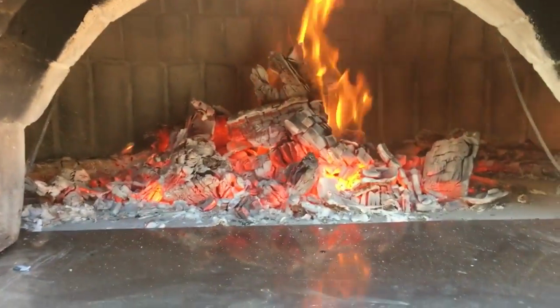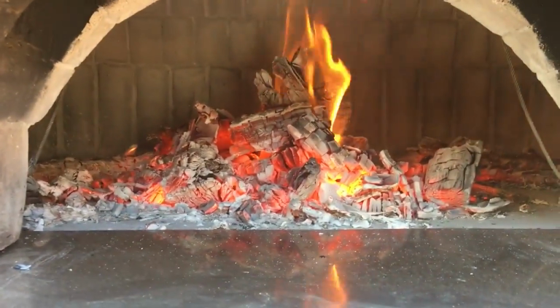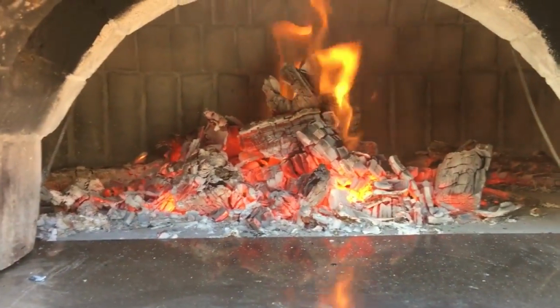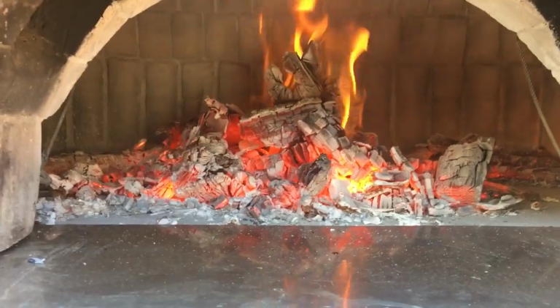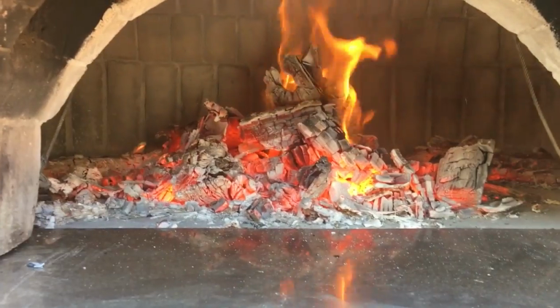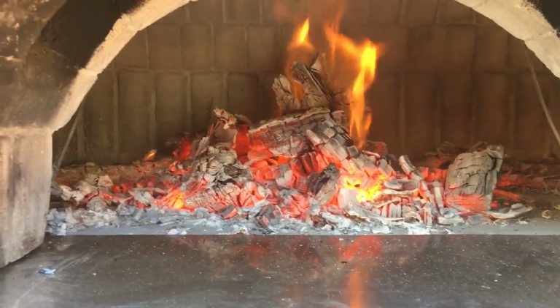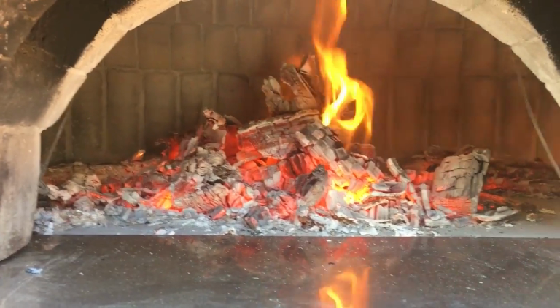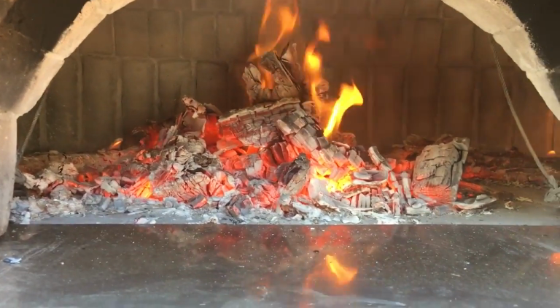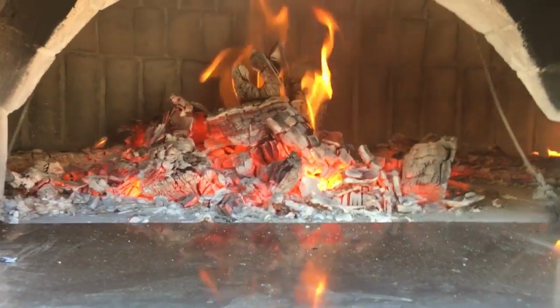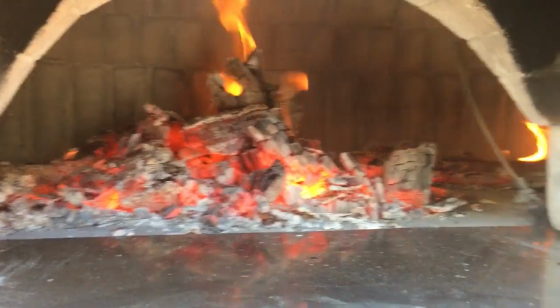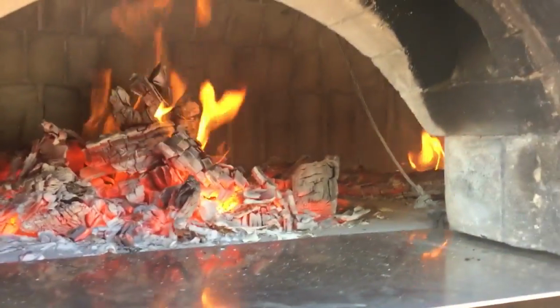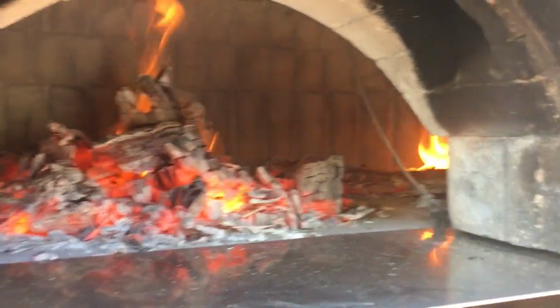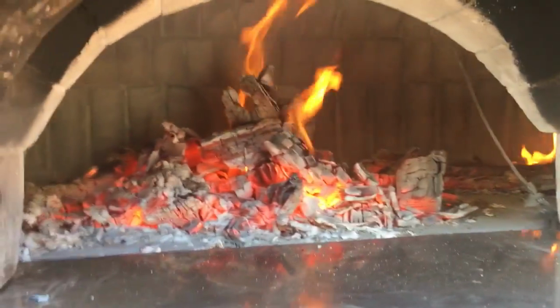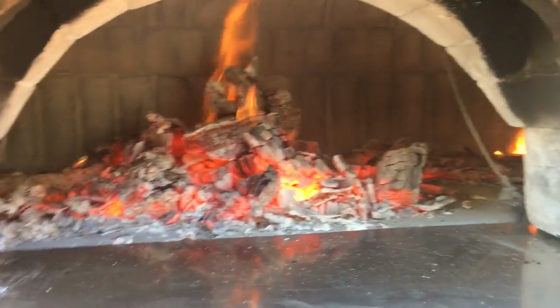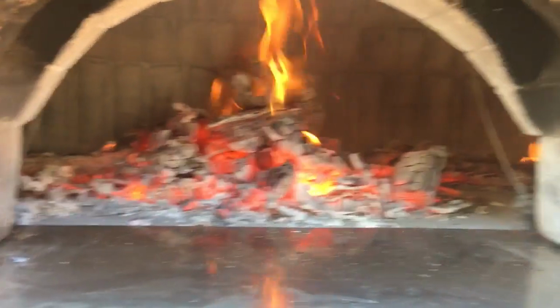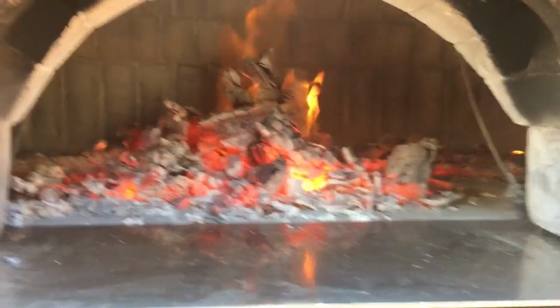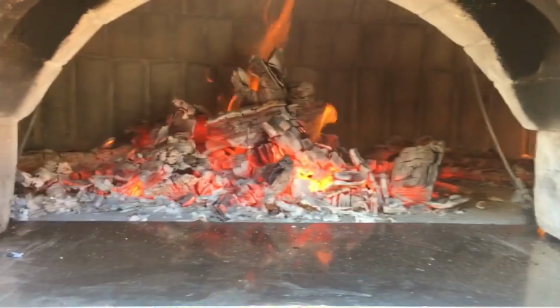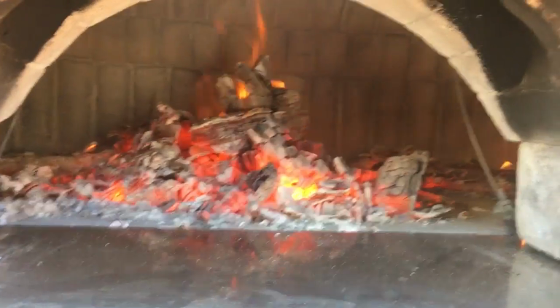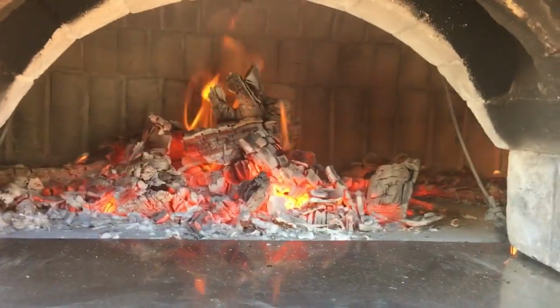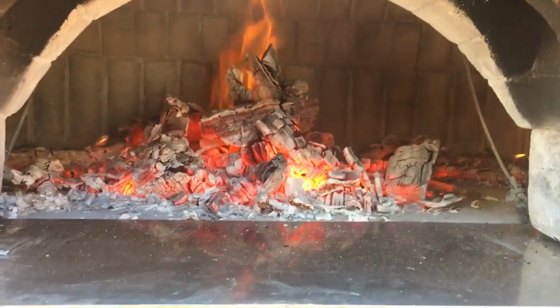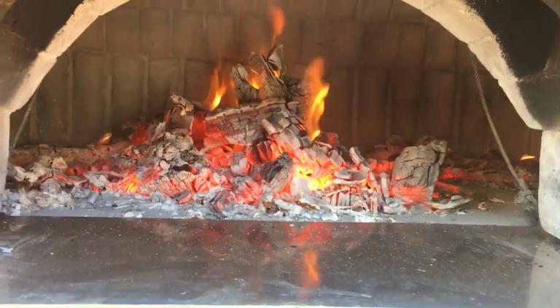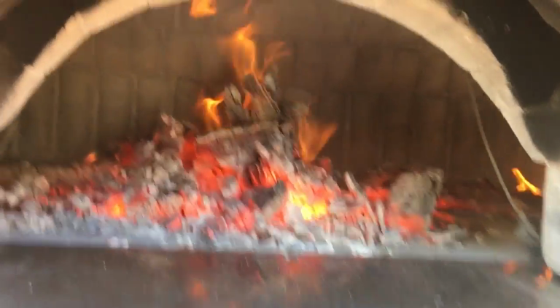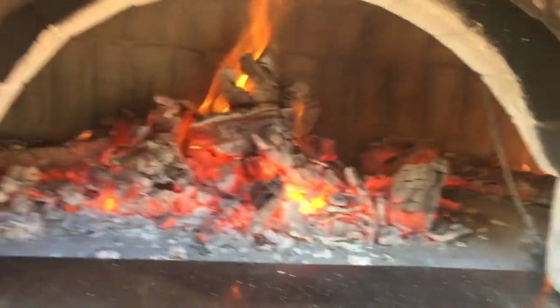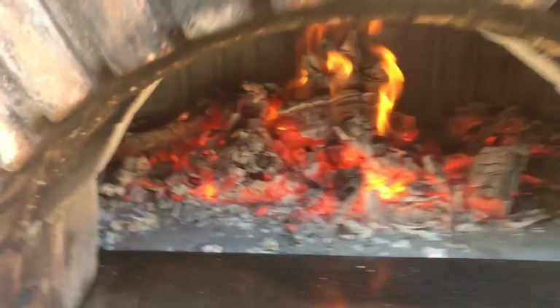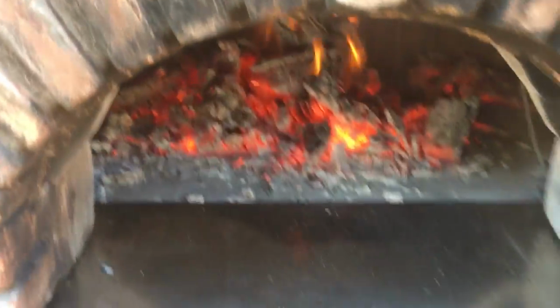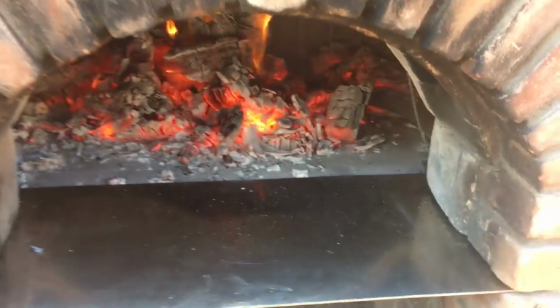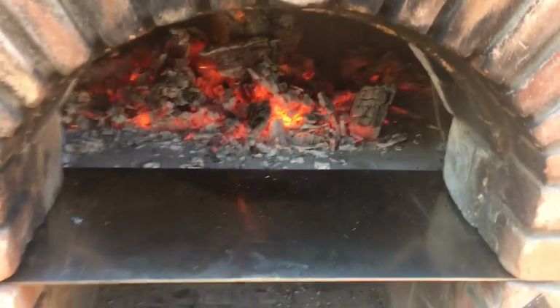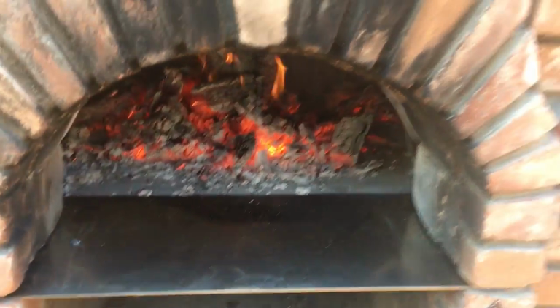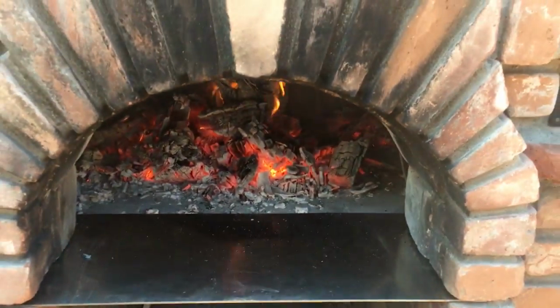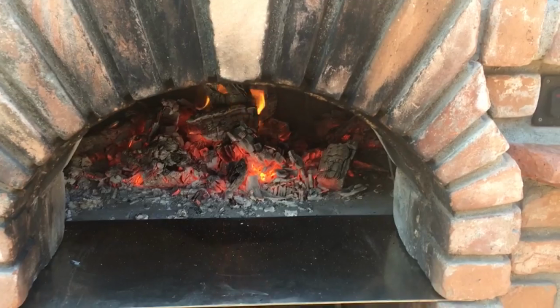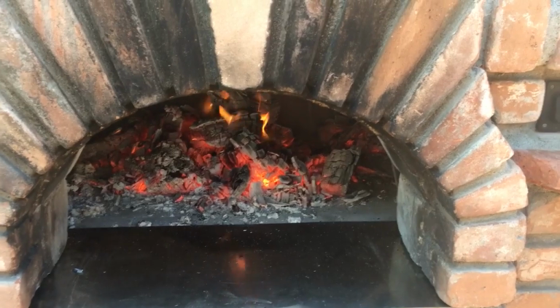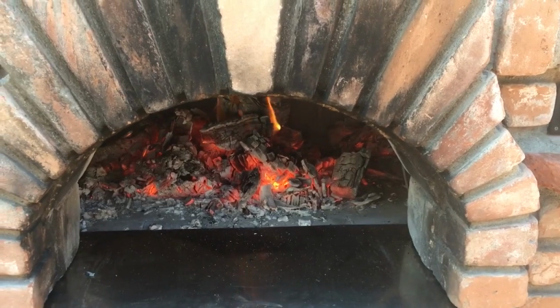I haven't added any firewood since the initial stack. You could actually cook pizza right now — you just have to keep a fire off to the side to keep the temperature up. Time to put more wood on.